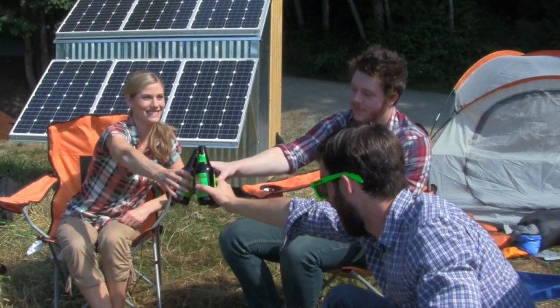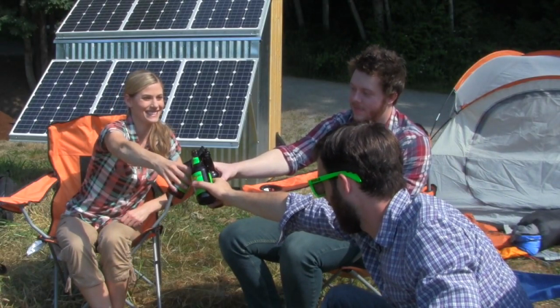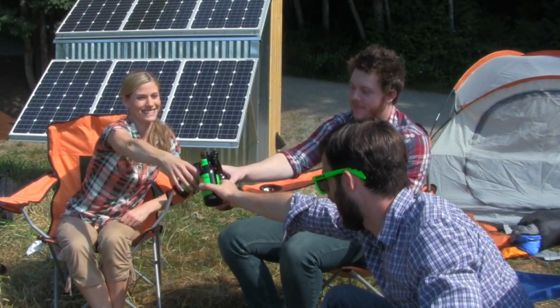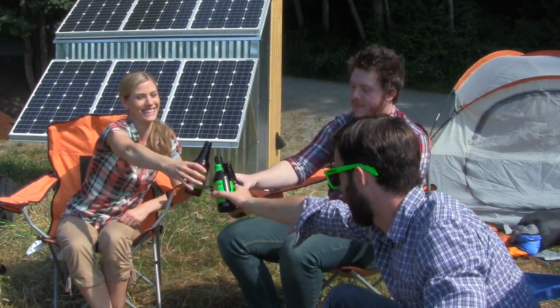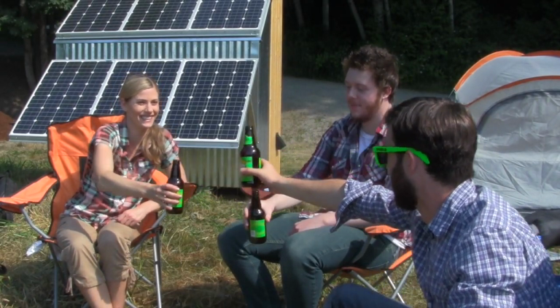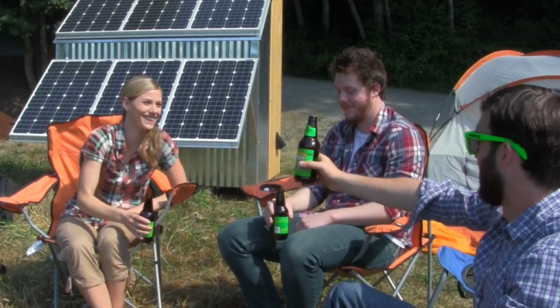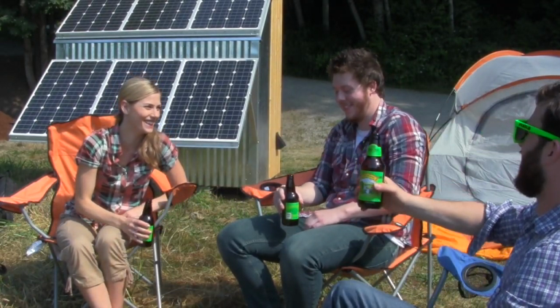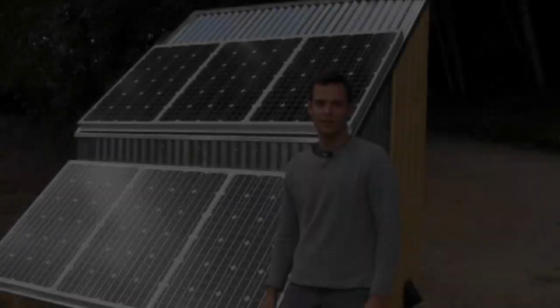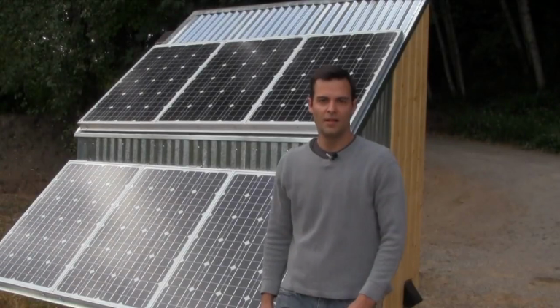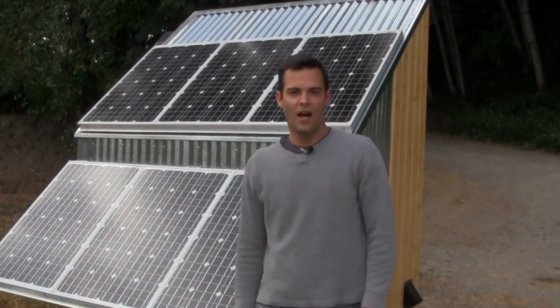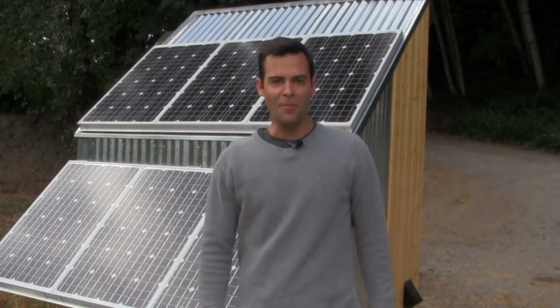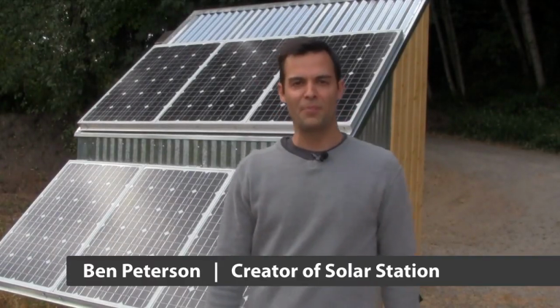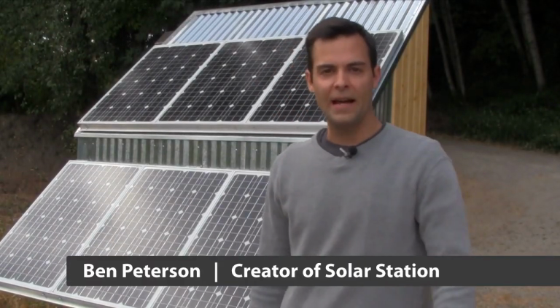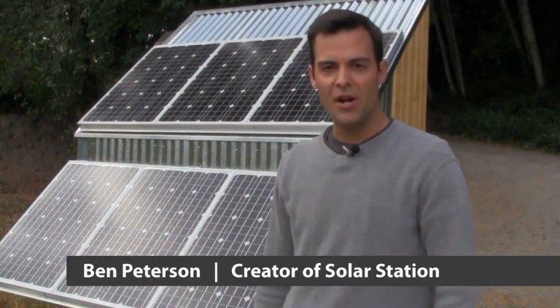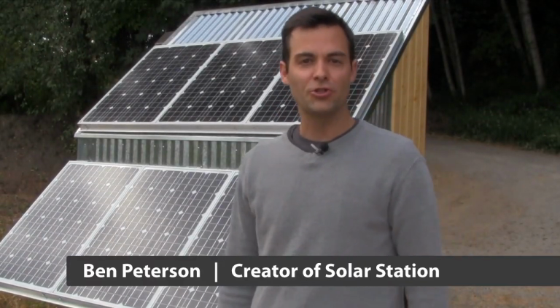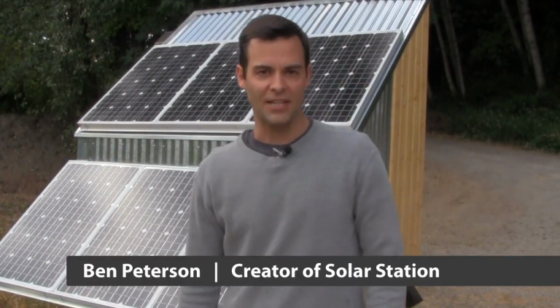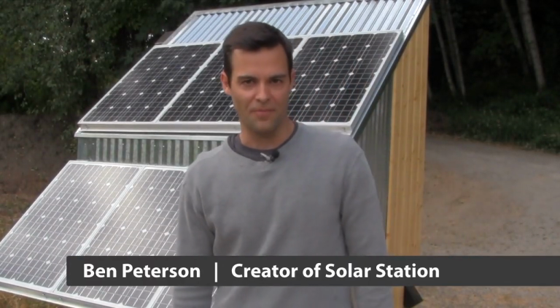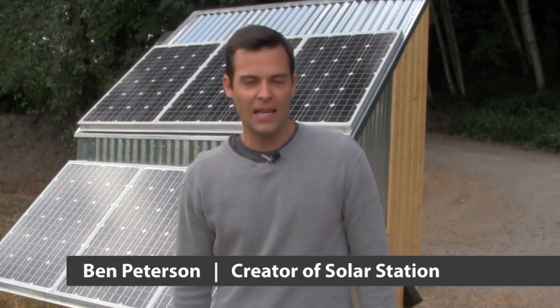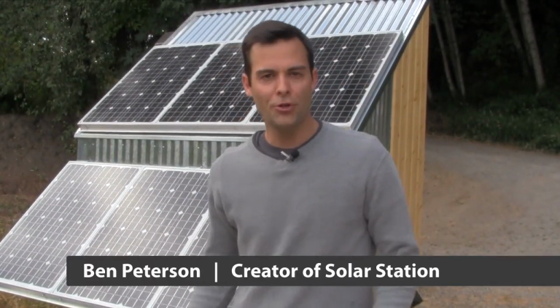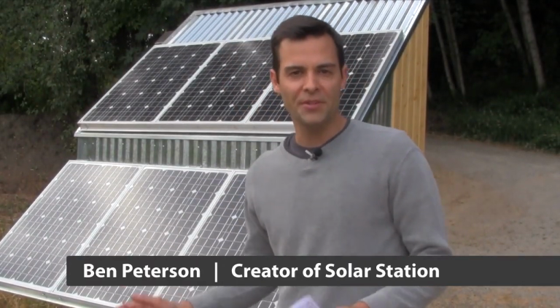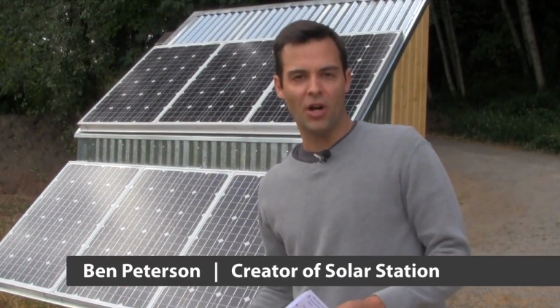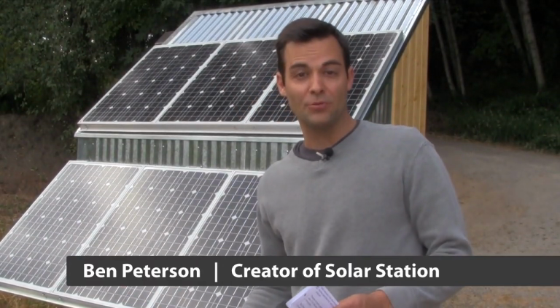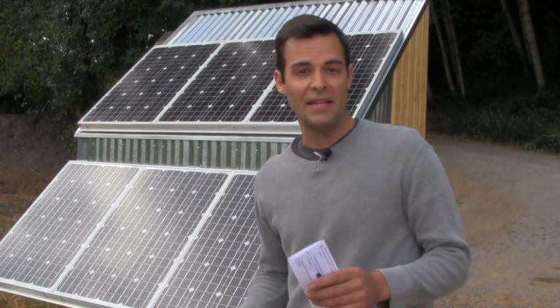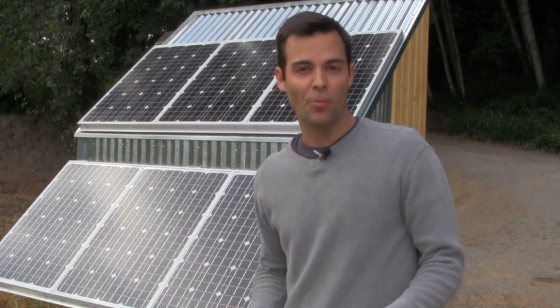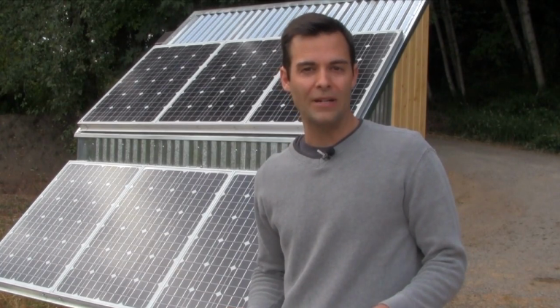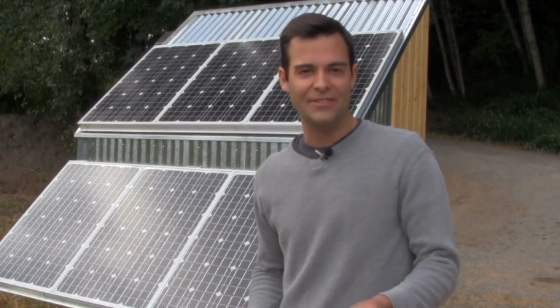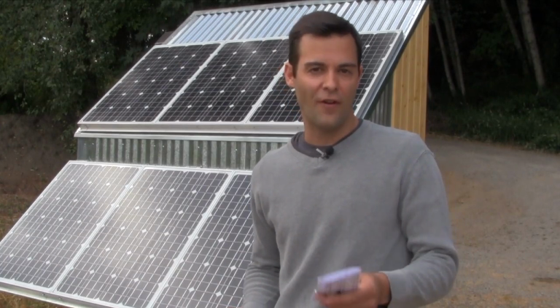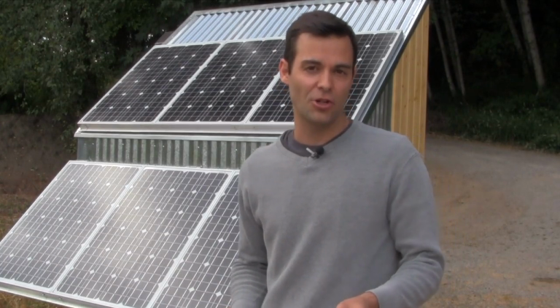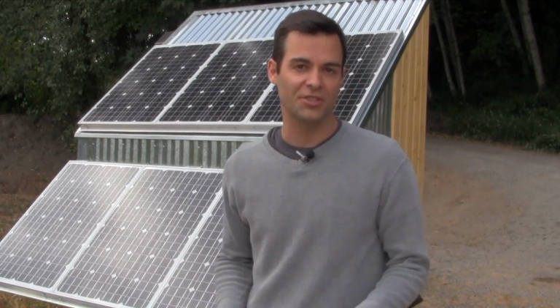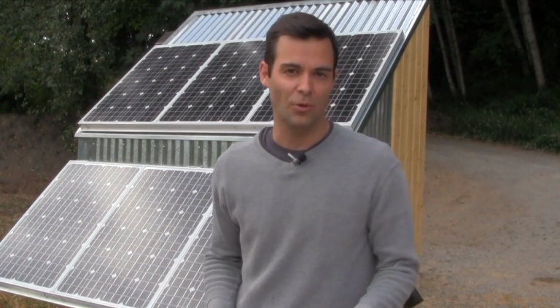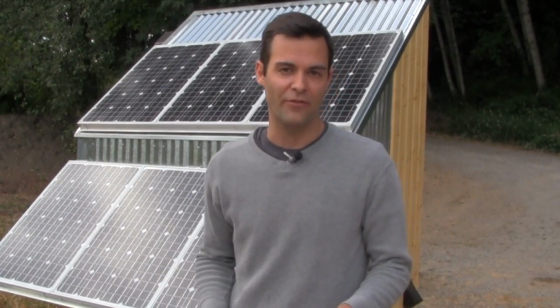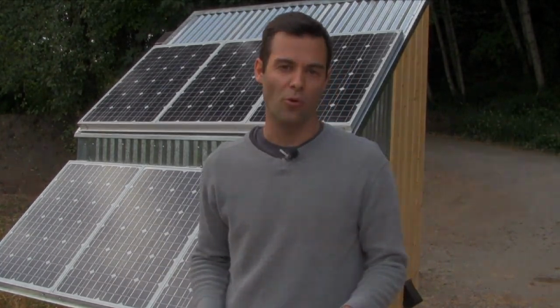Solar Station — the future is fun. Hi there, my name's Ben, and I'm the creator of Solar Station. What we're doing with this project is making solar power easier, faster, and more scalable than ever before.